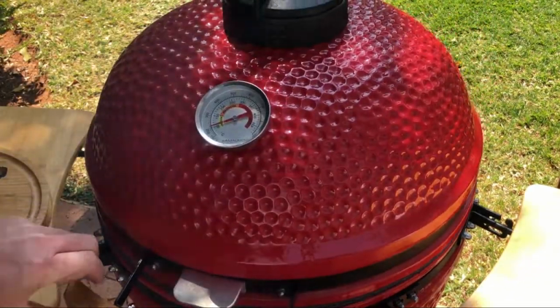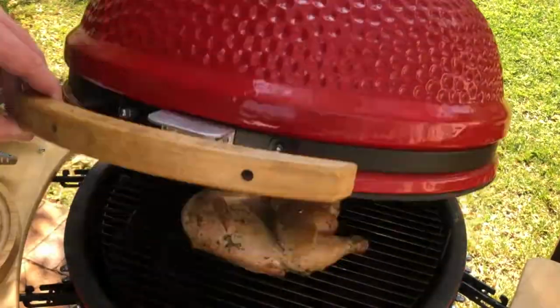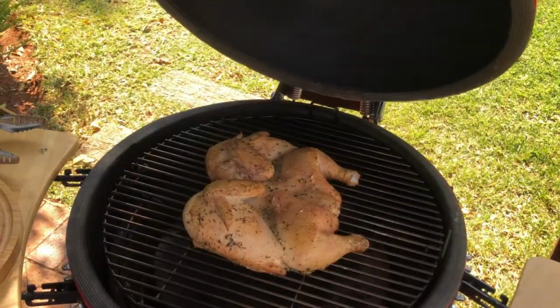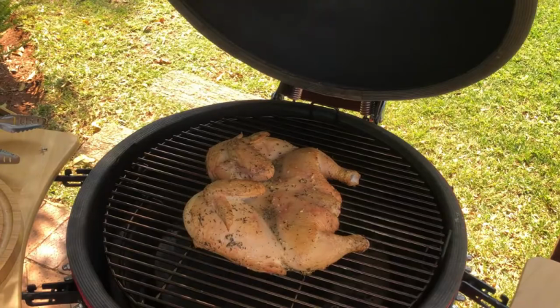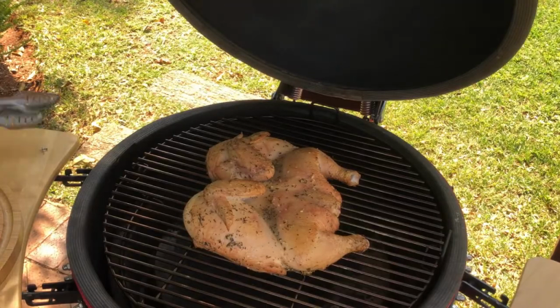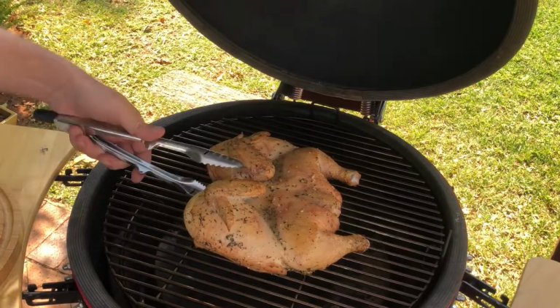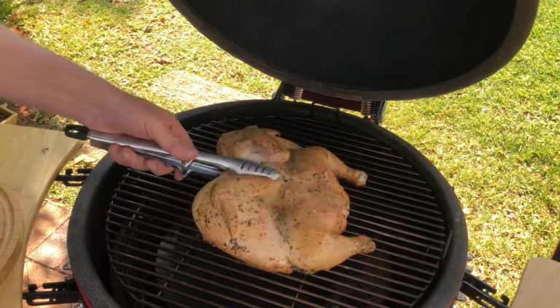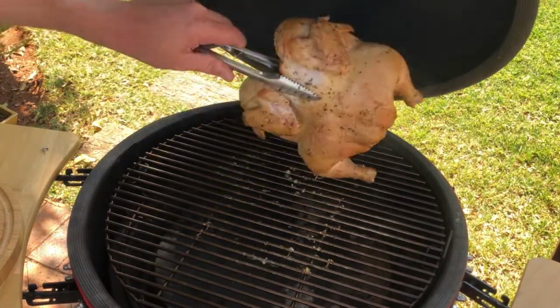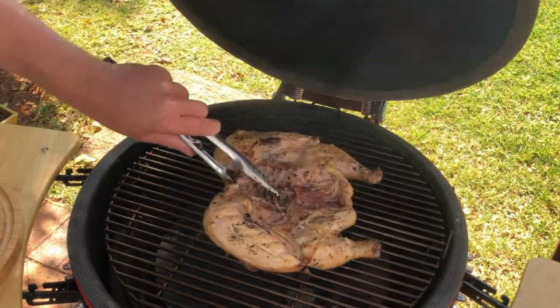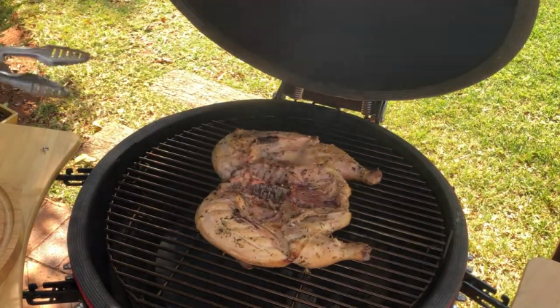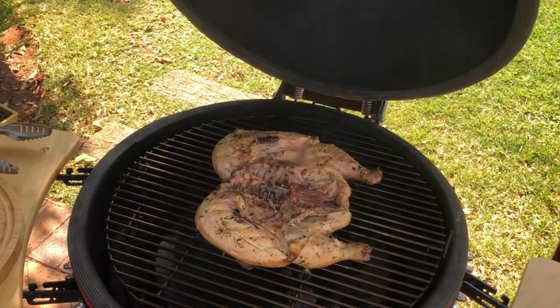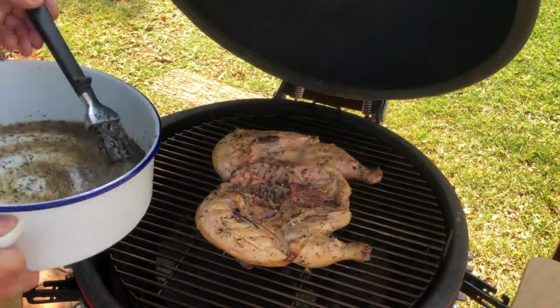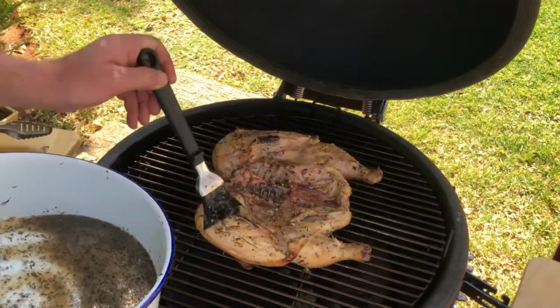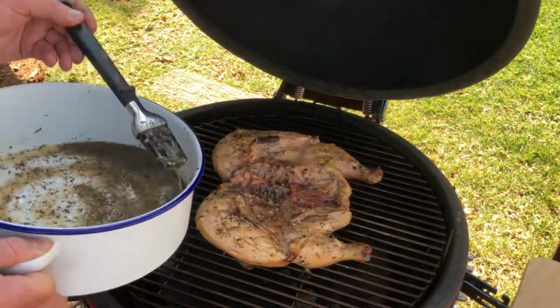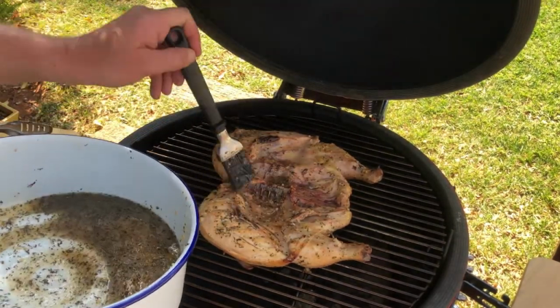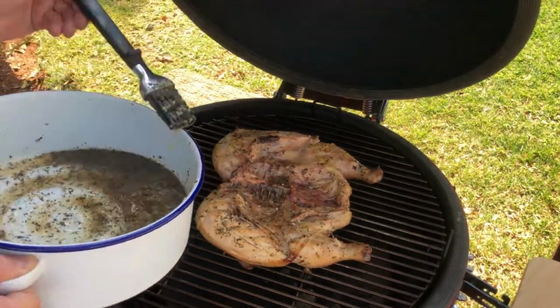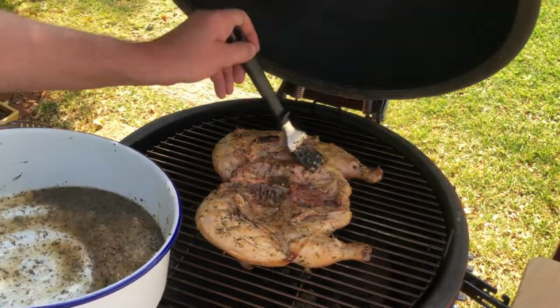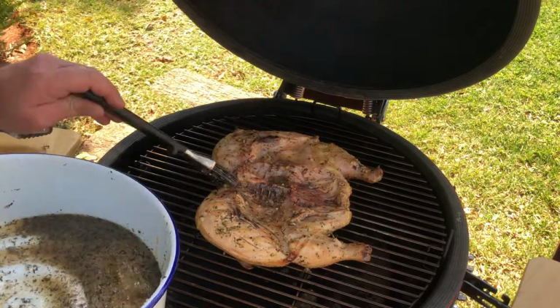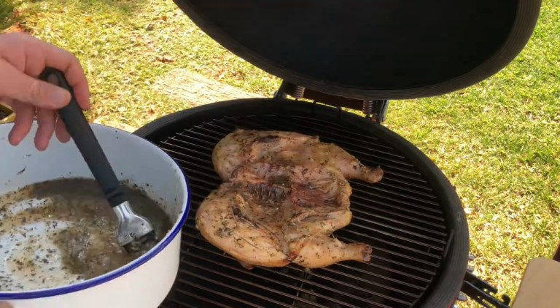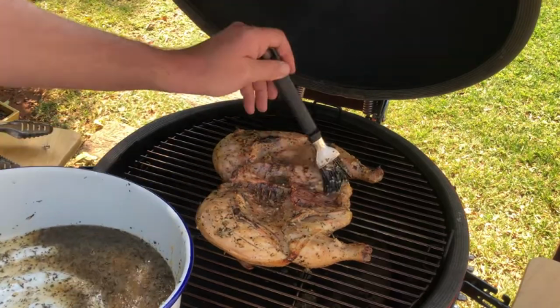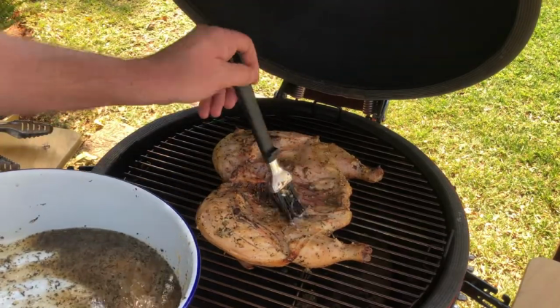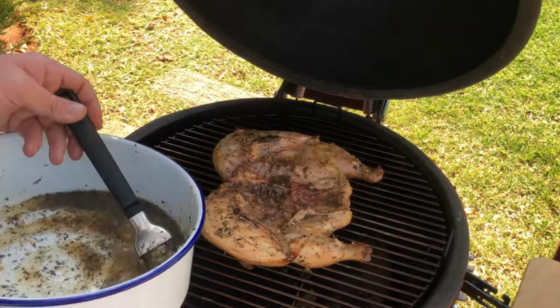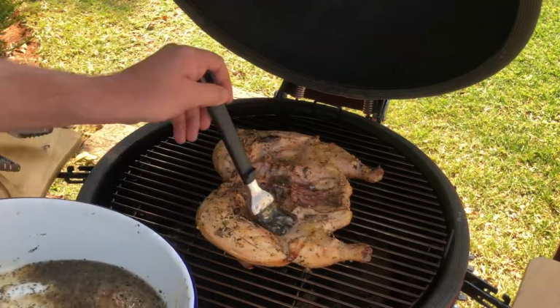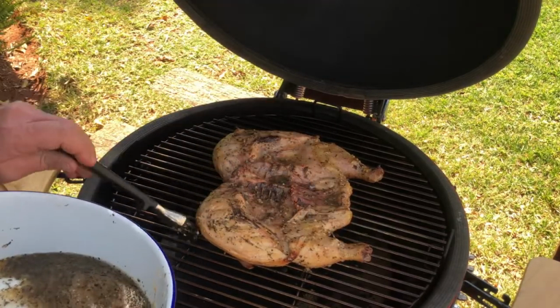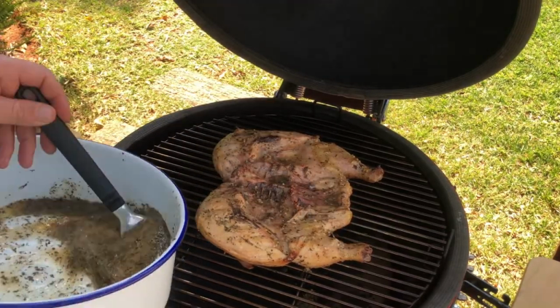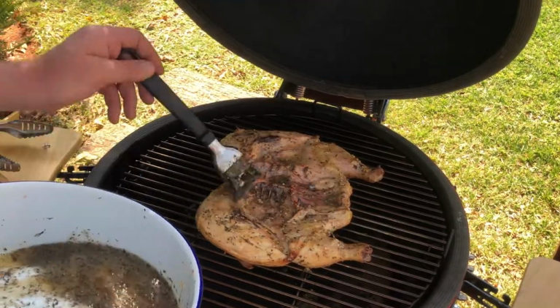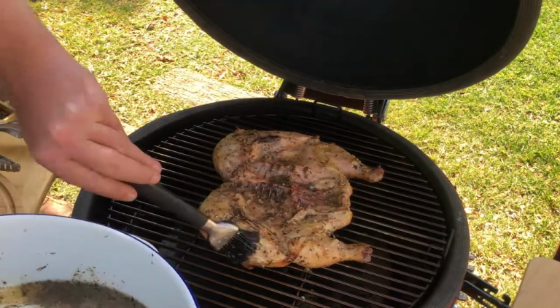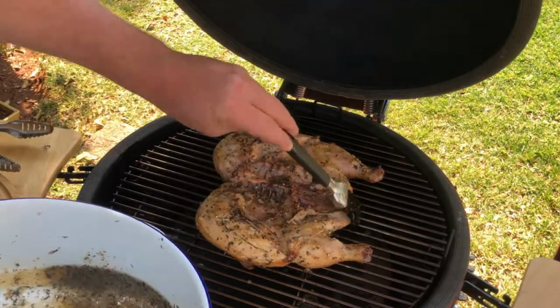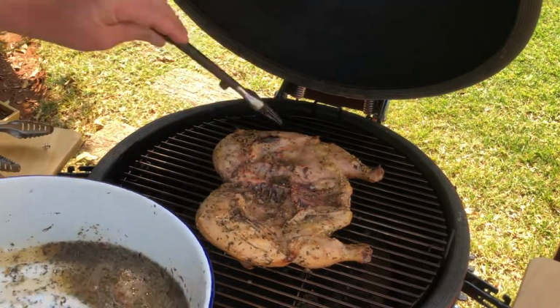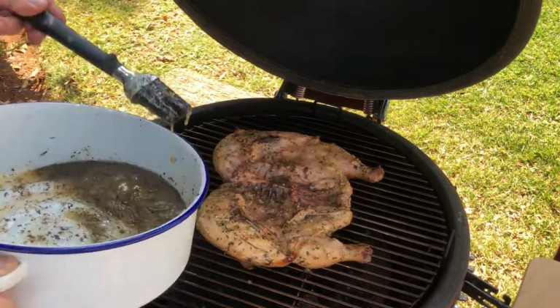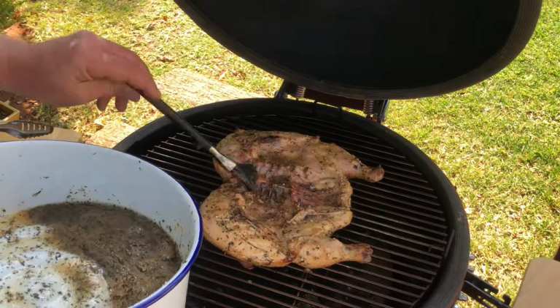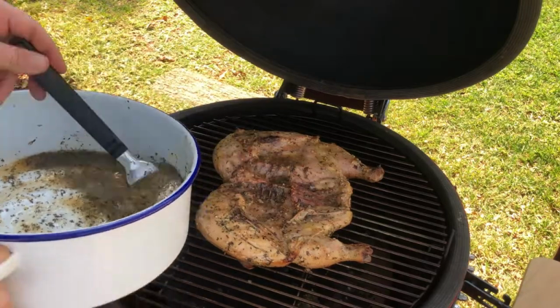Turn the flatty around every 20 minutes. When you turn the flatty around, add more of the marinade on the side which you have turned around. Do this process until the marinade is finished.